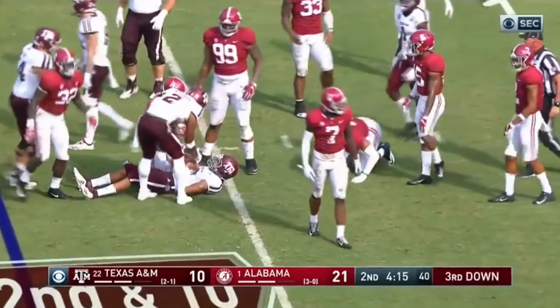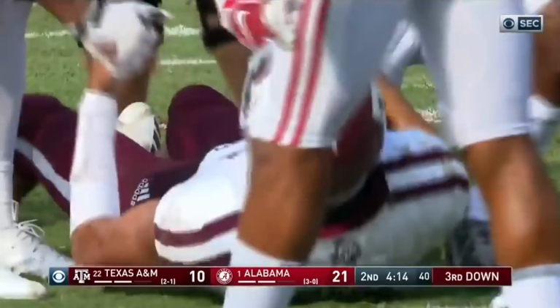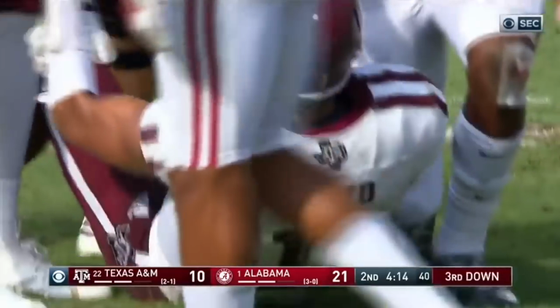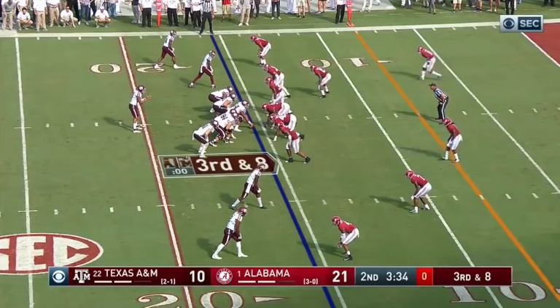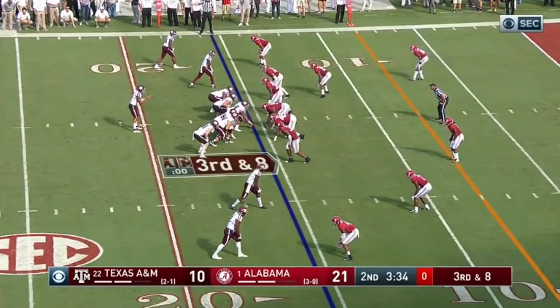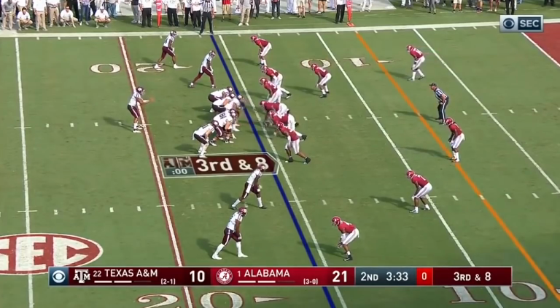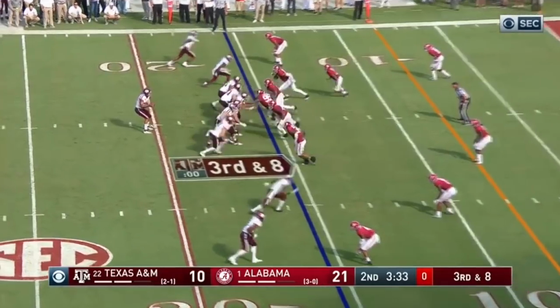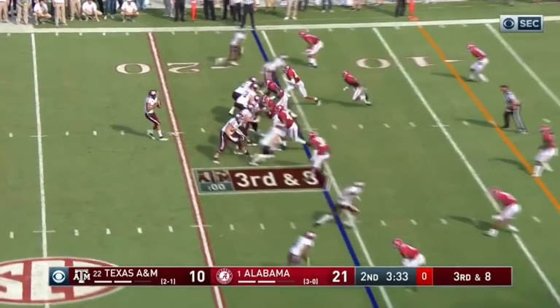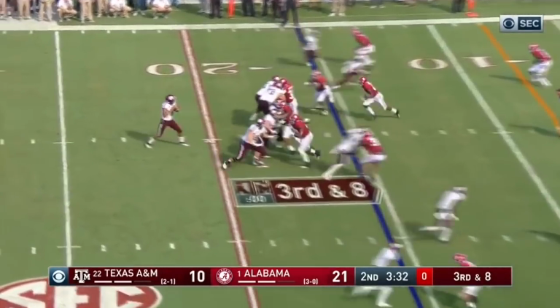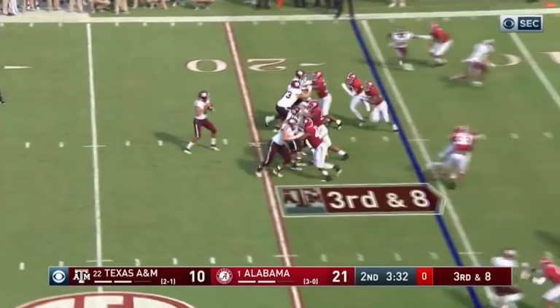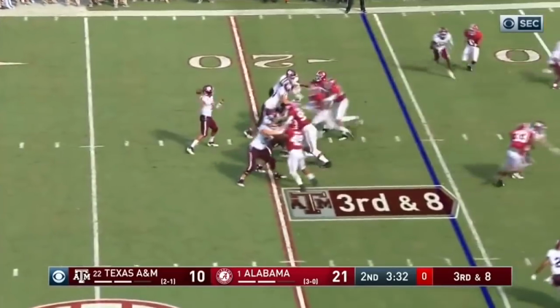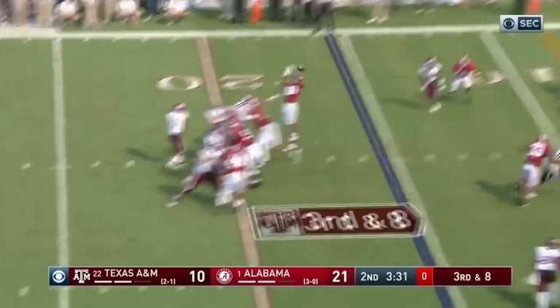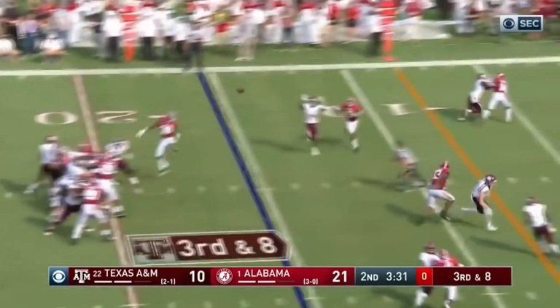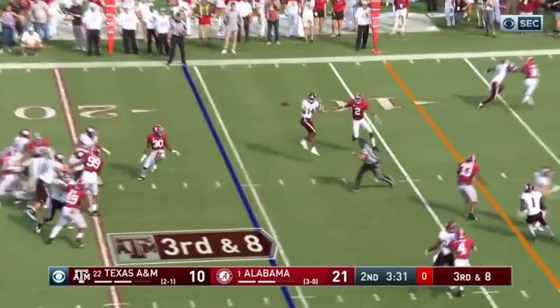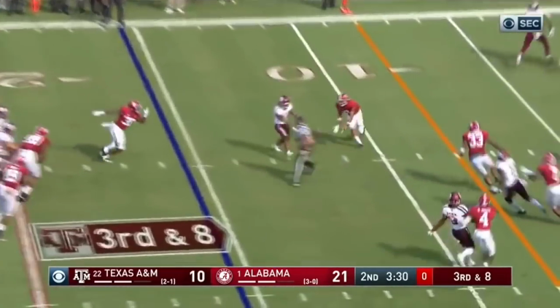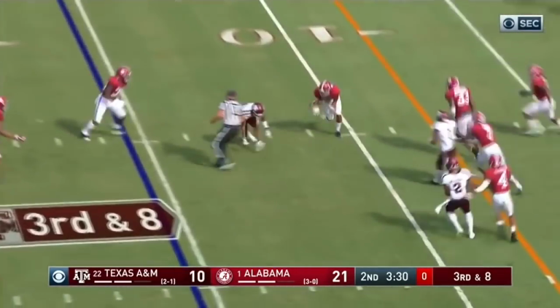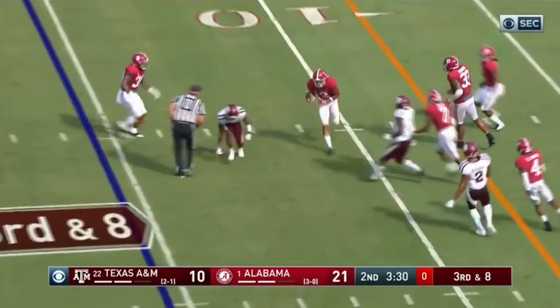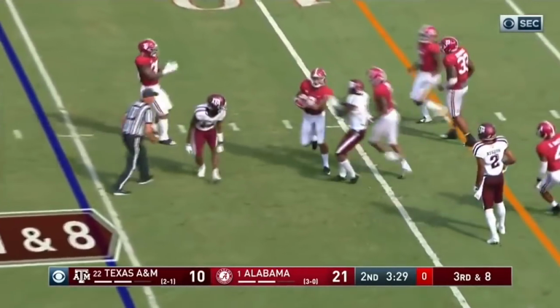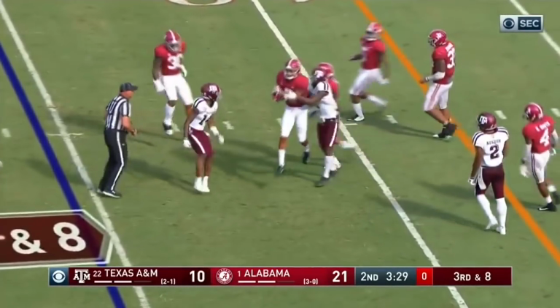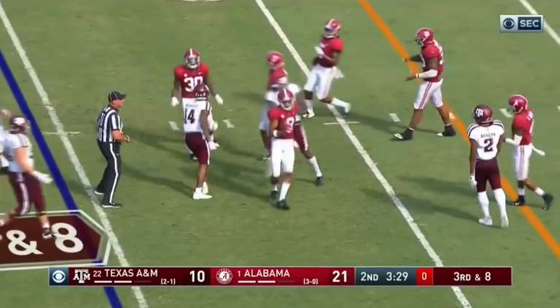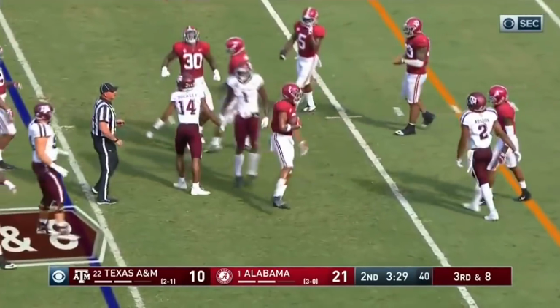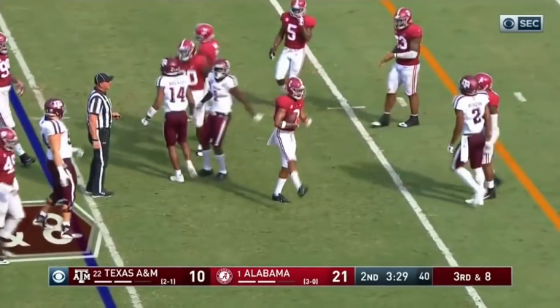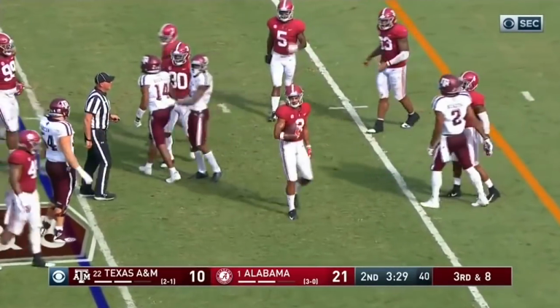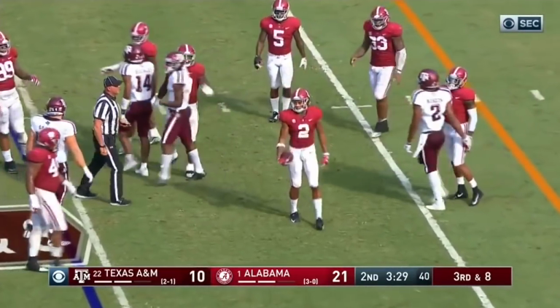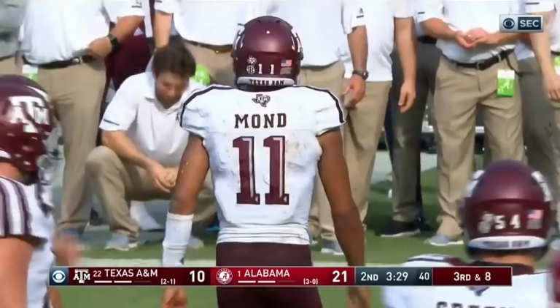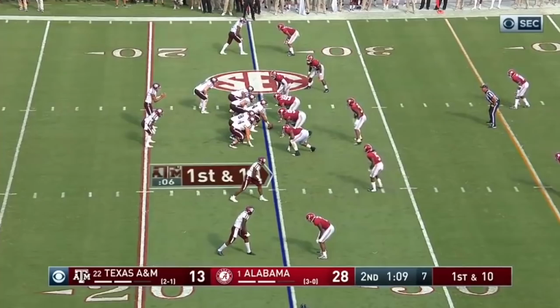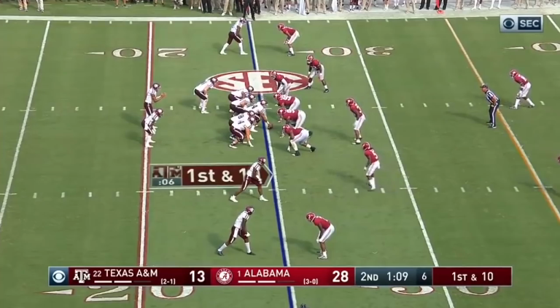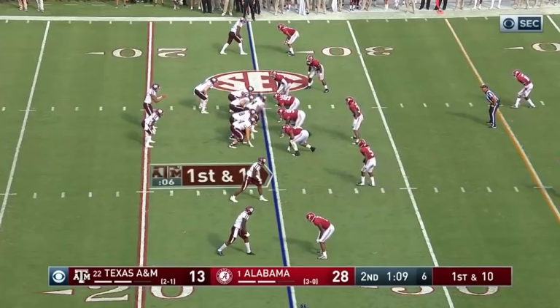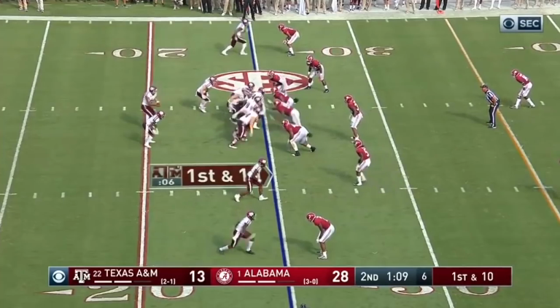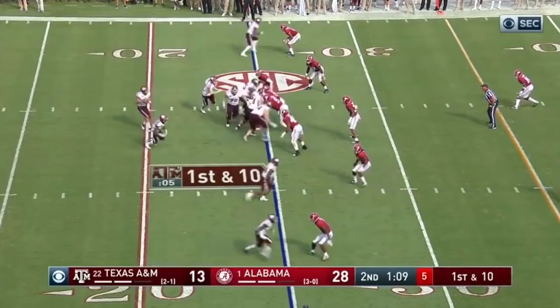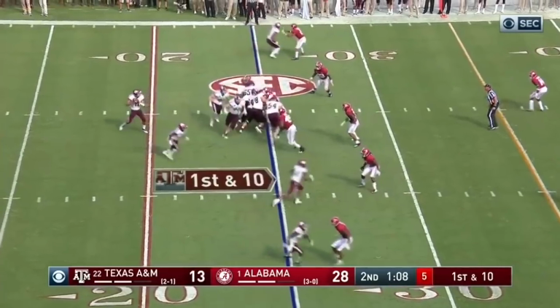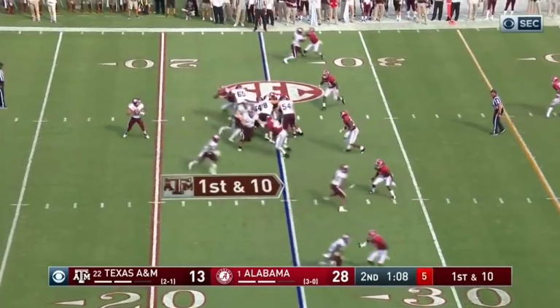It's third down. They're gonna come, they're blitzing, here they come. Quick throw is batted up in the air and almost intercepted. Mack Wilson, I think, got a hint with 109 seconds remaining in the half.